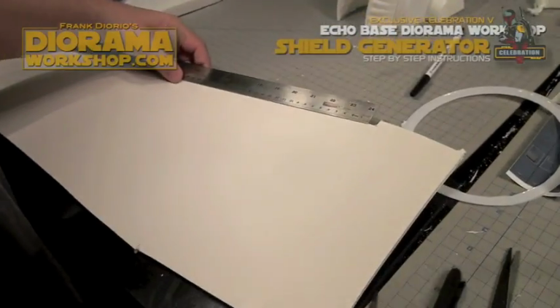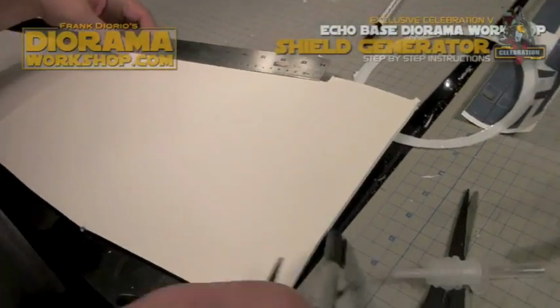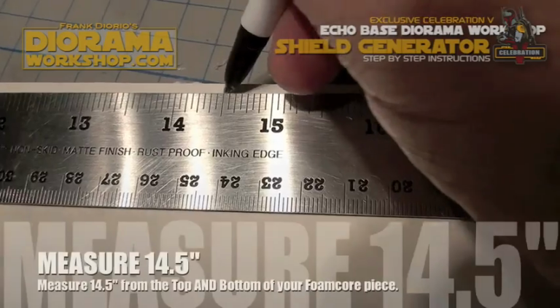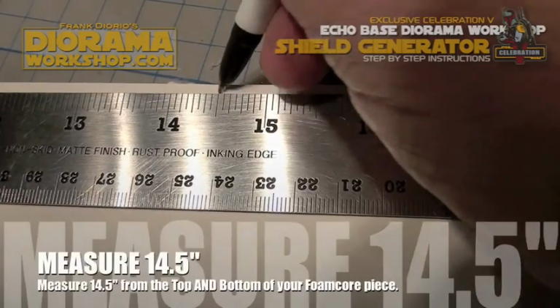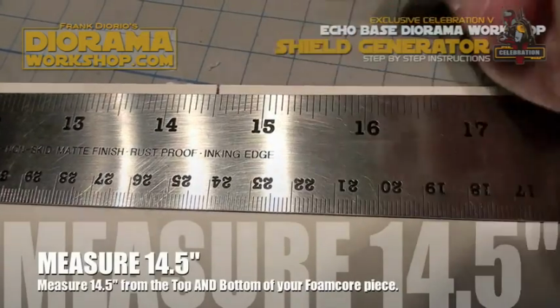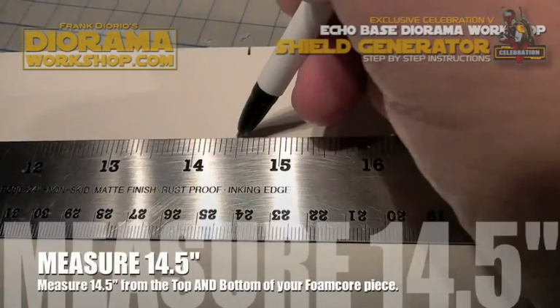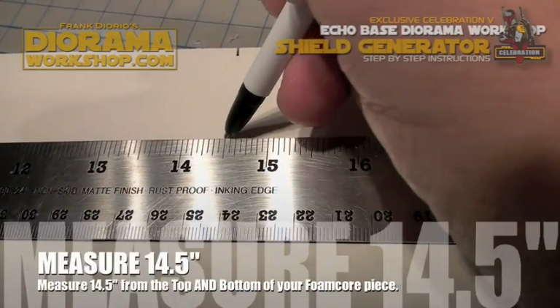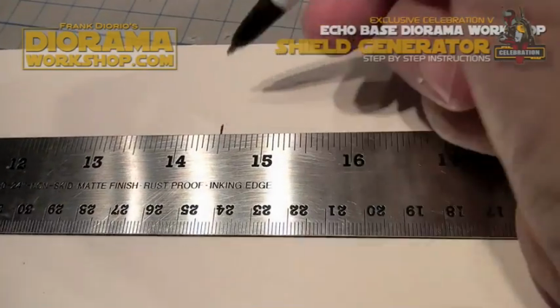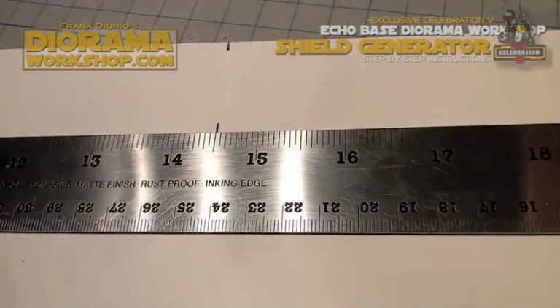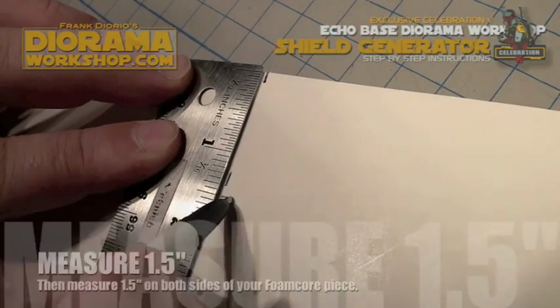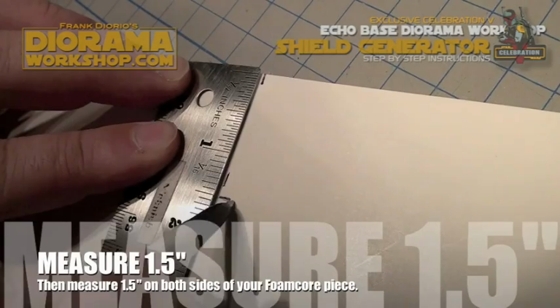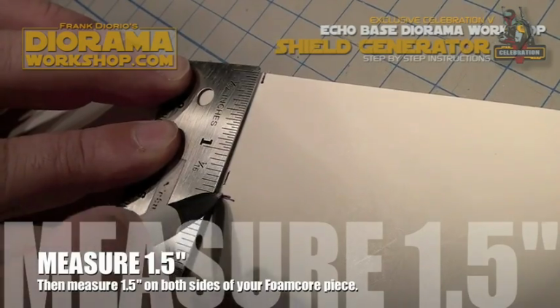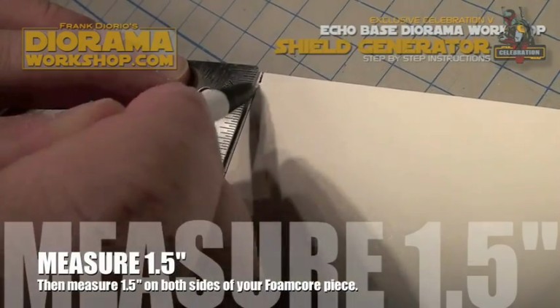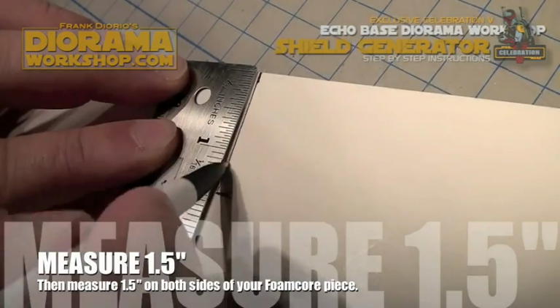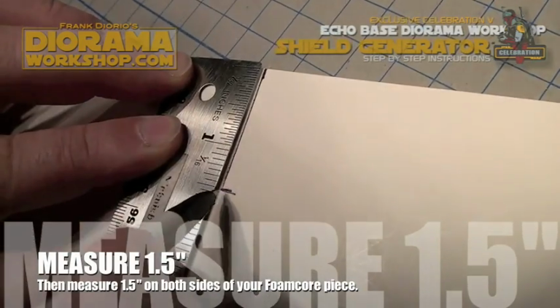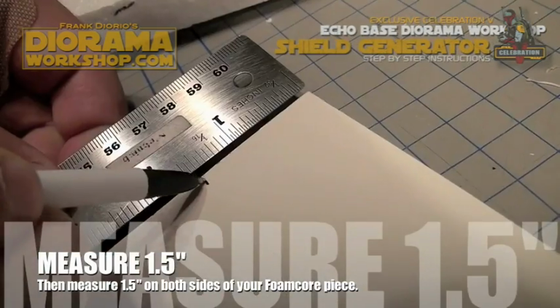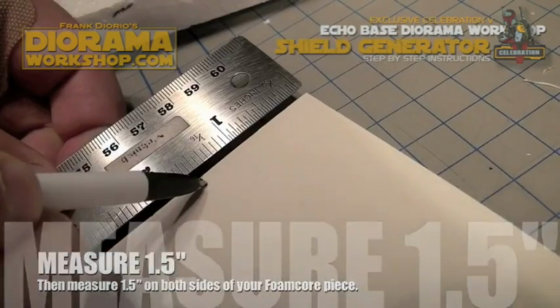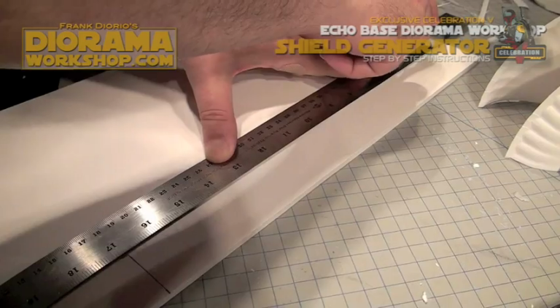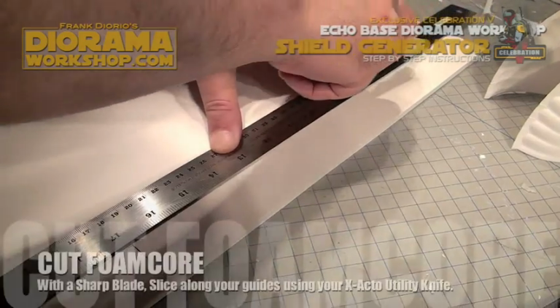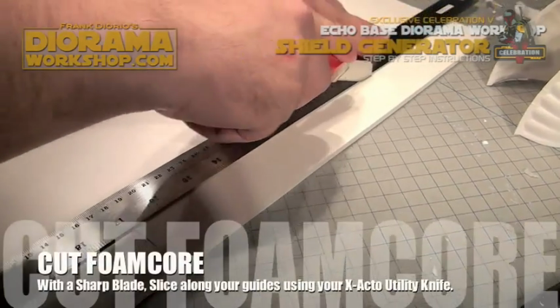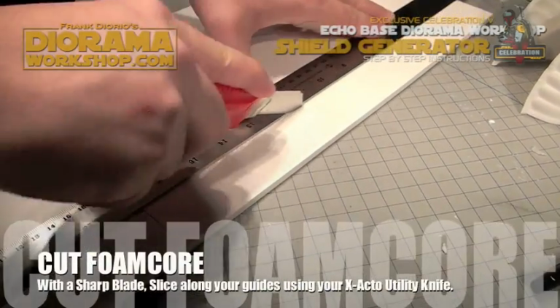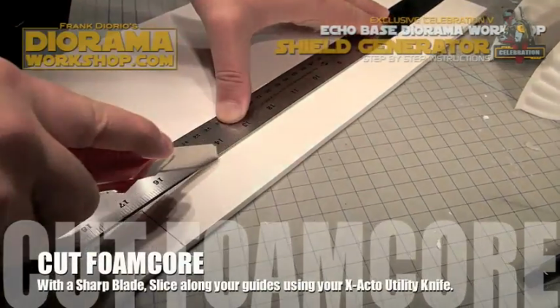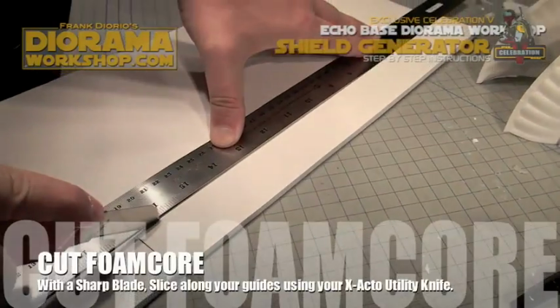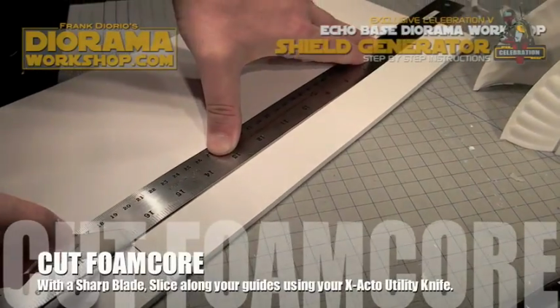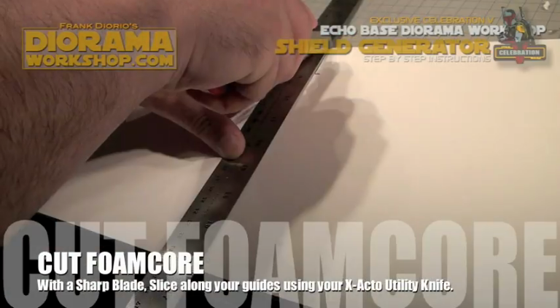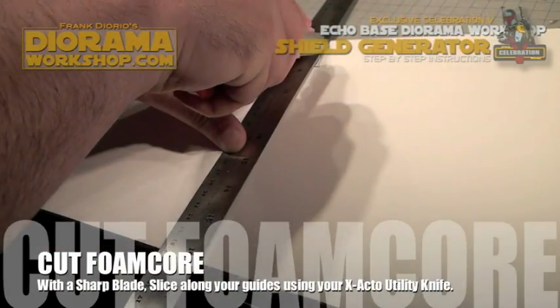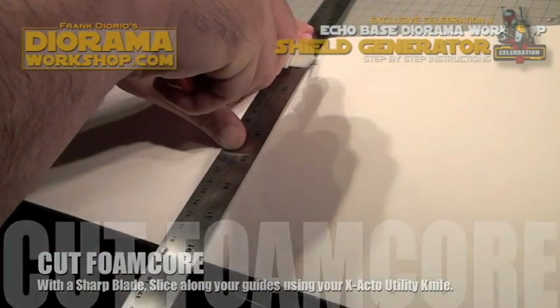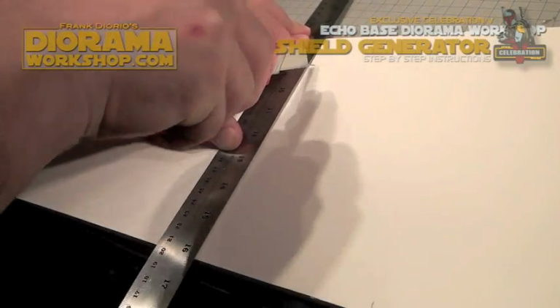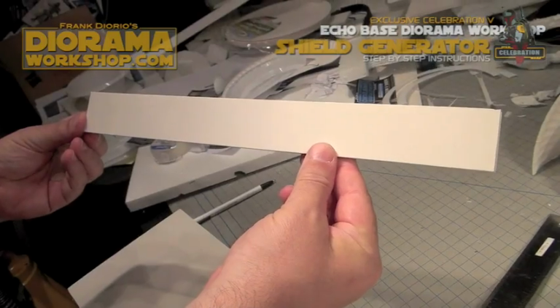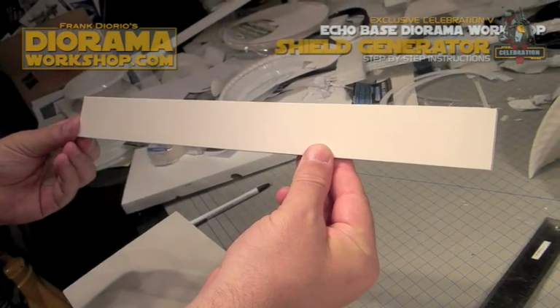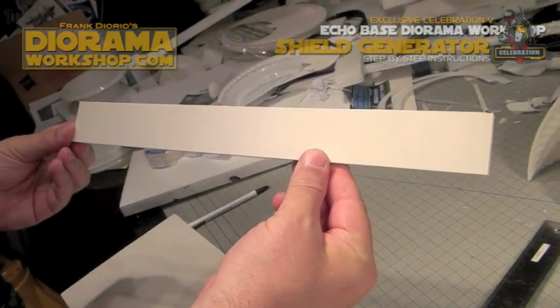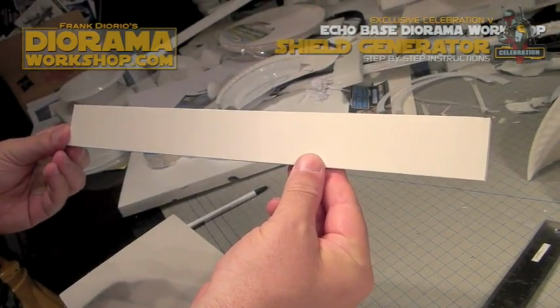Now get your foam core. You're going to measure 14 and a half inches at the top and bottom, and then measure one and a half on each end — this will give you your strip. Cut along the foam core with your exacto blade and you'll get a ruler-type shape like this.